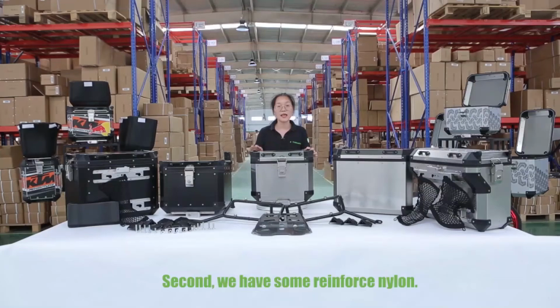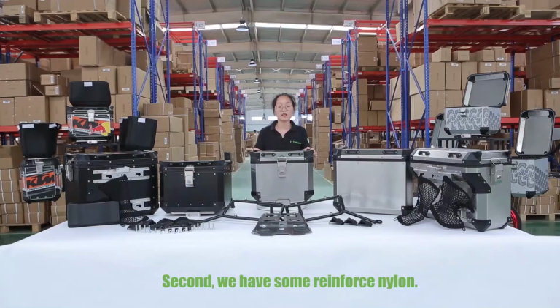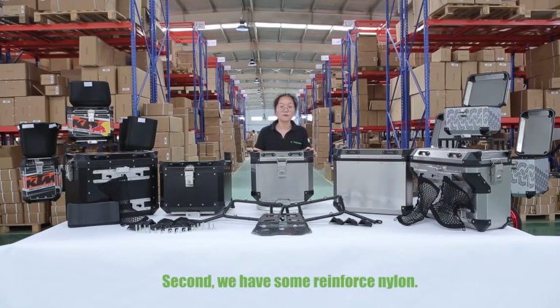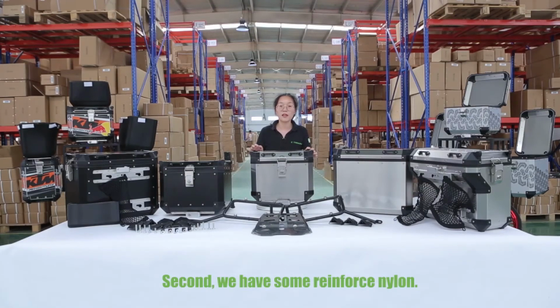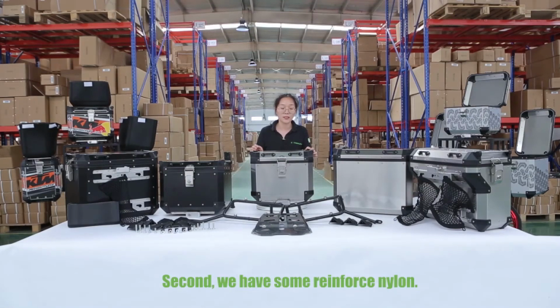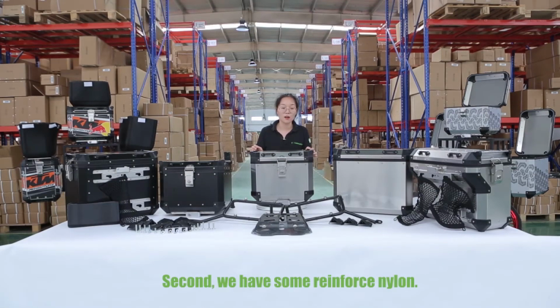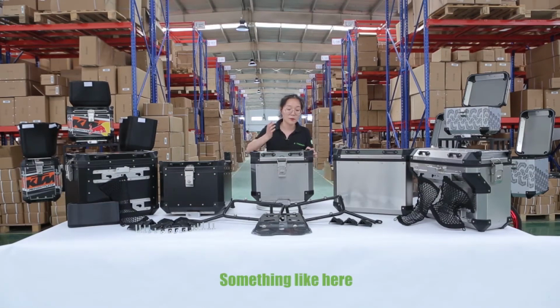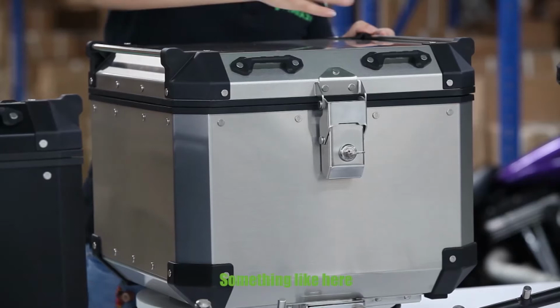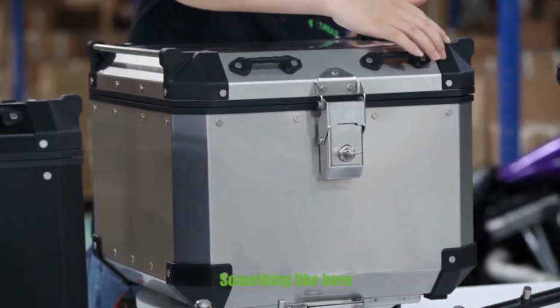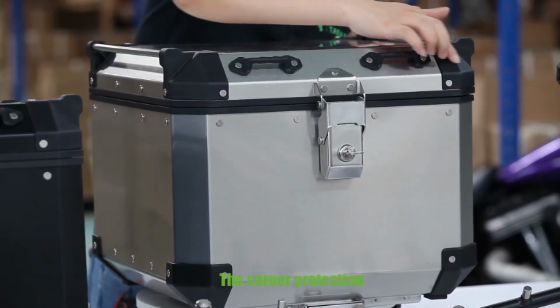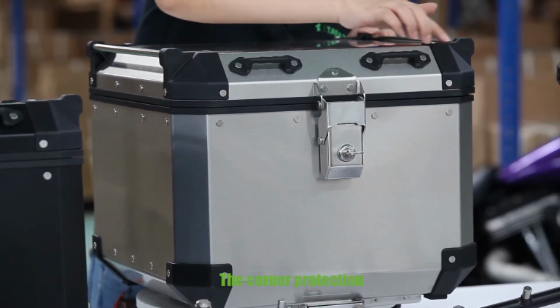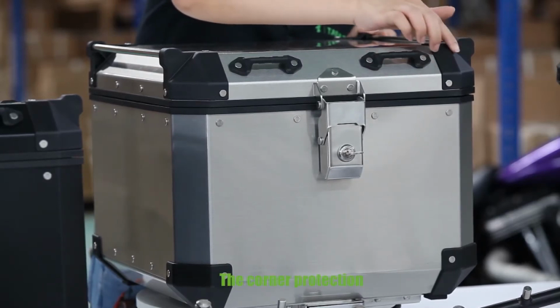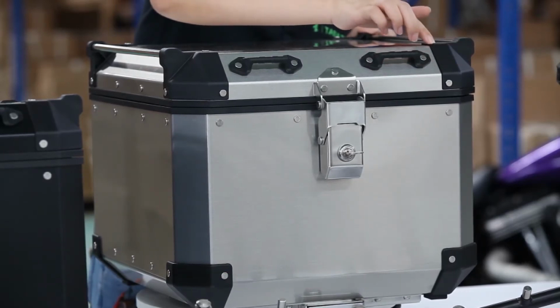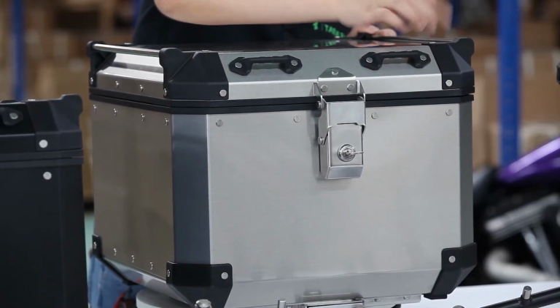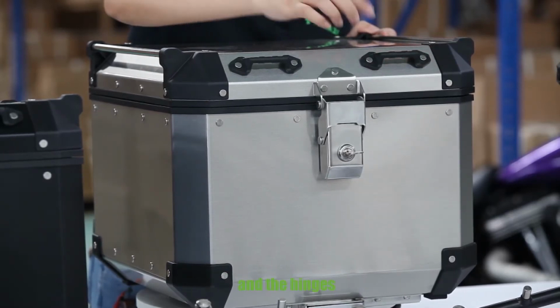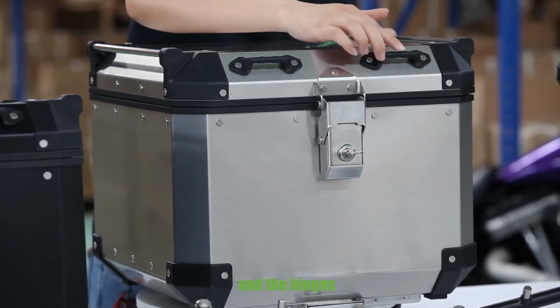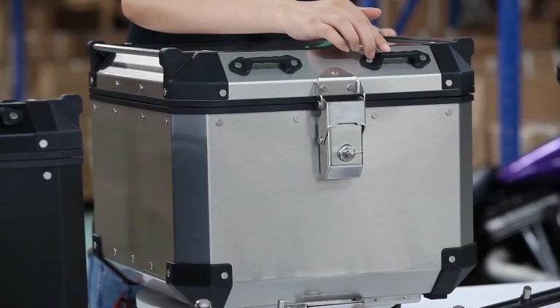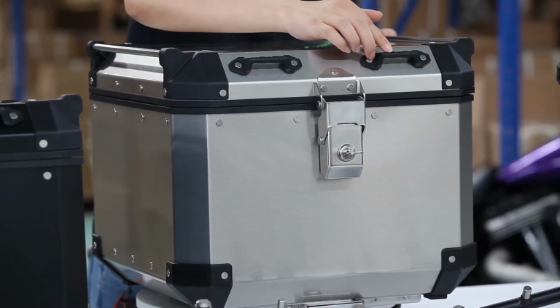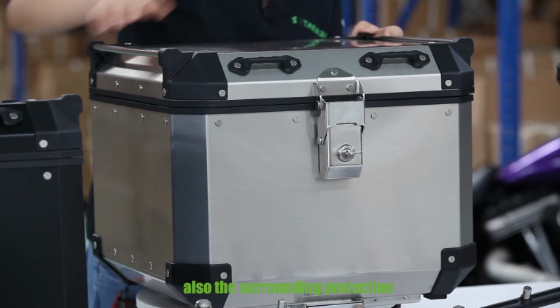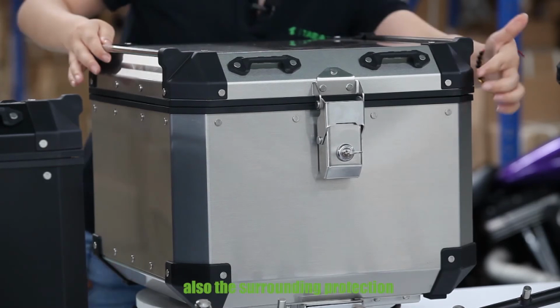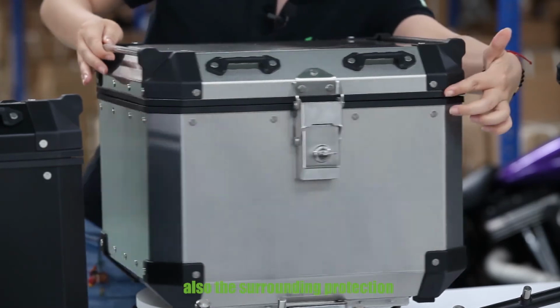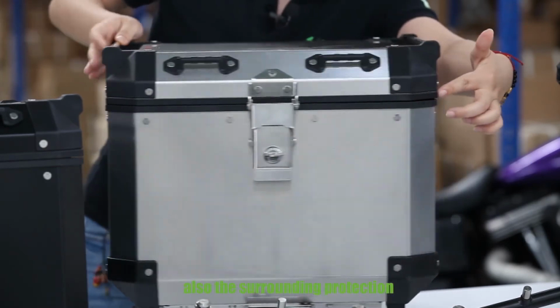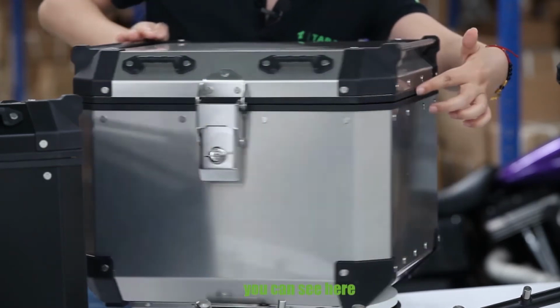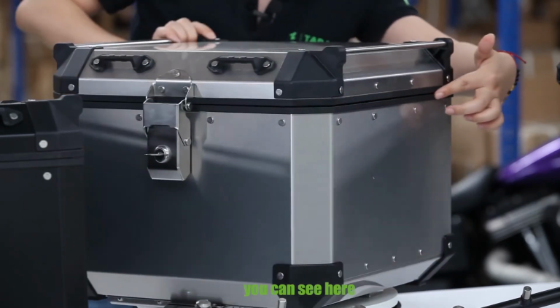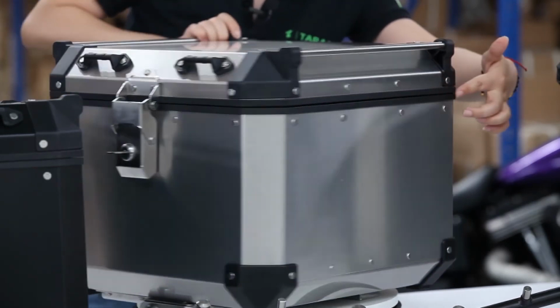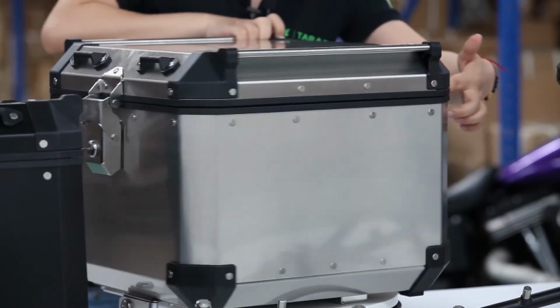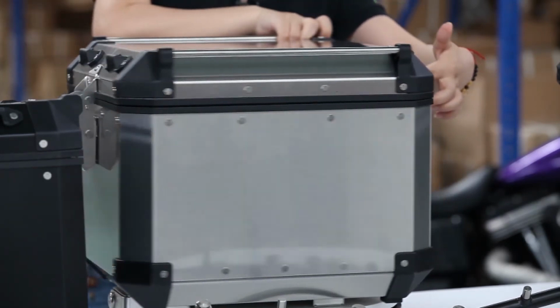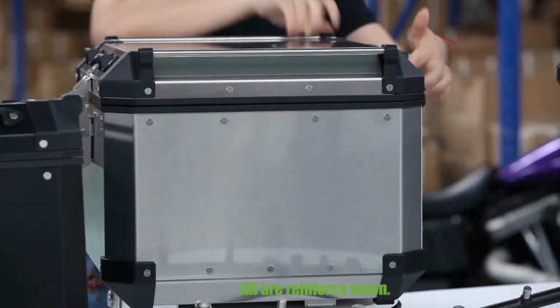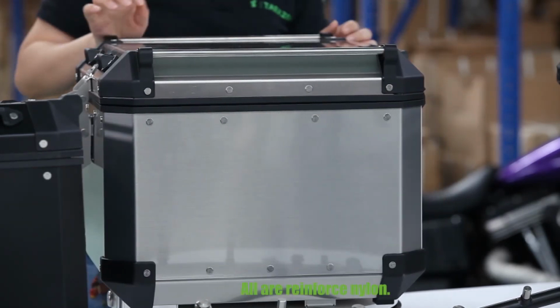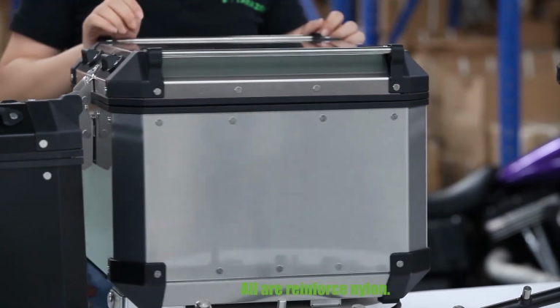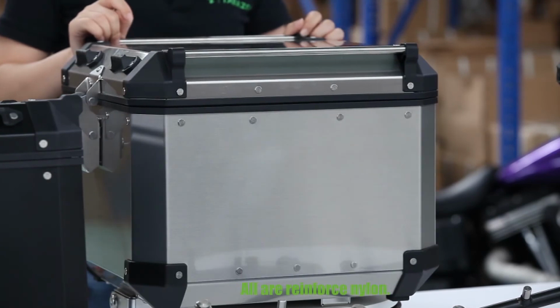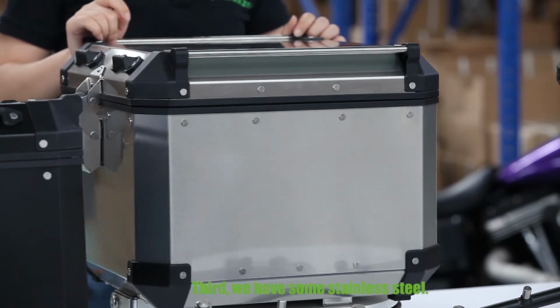Second, we have some reinforced nylon, something like here. The corner protection and the hinges. Also, the lining protection, you can see here. All are reinforced nylon.